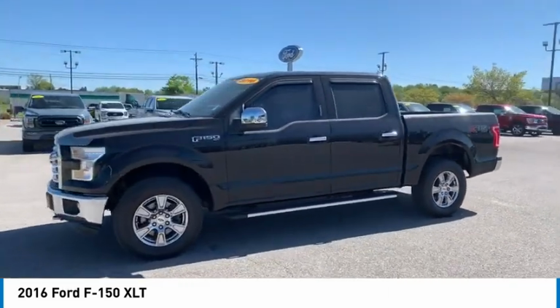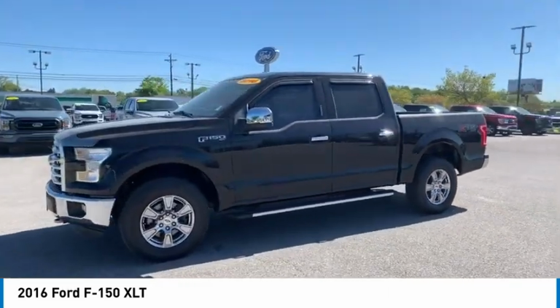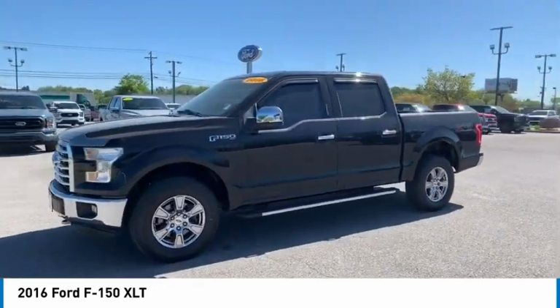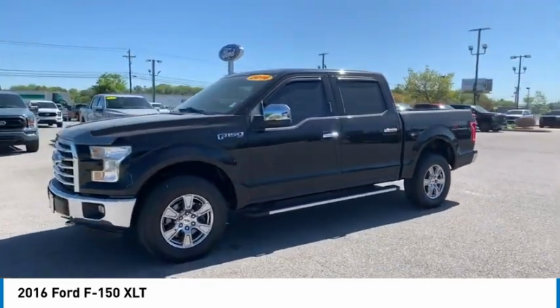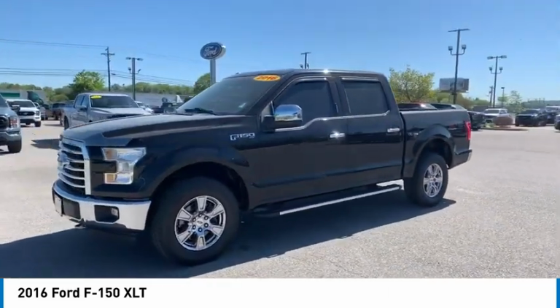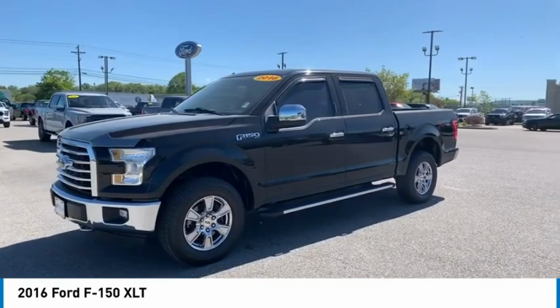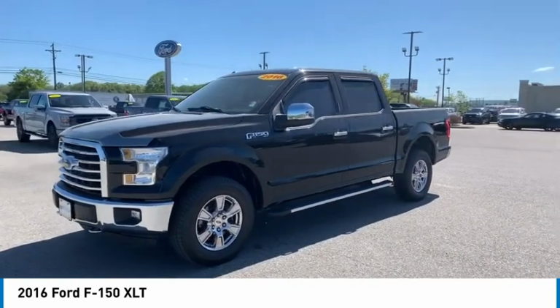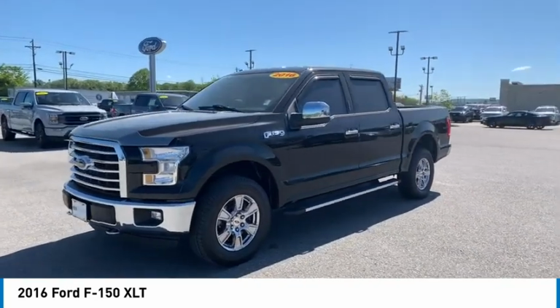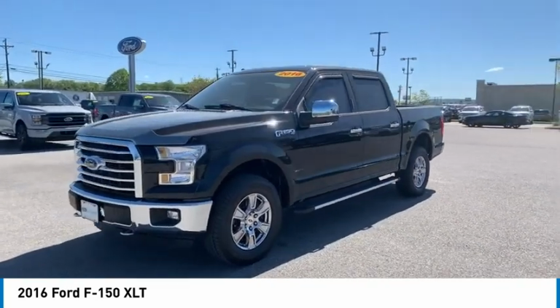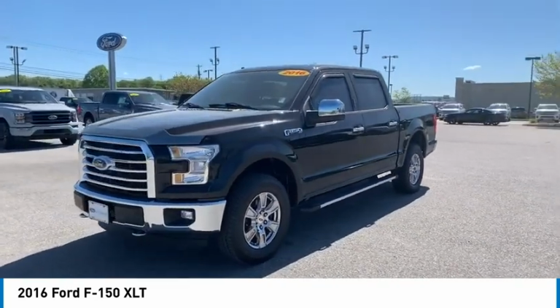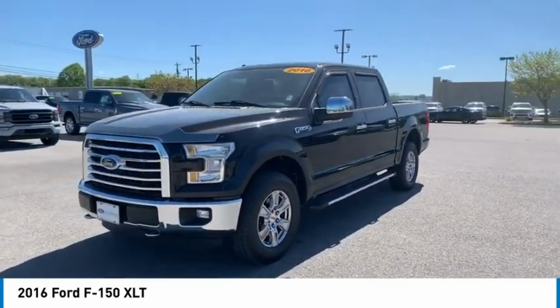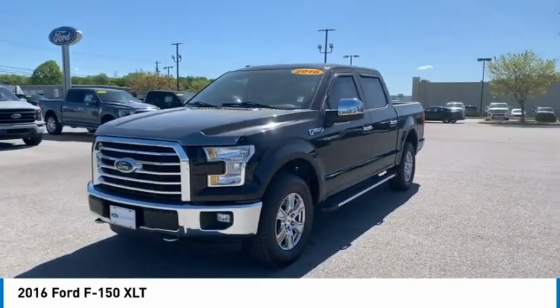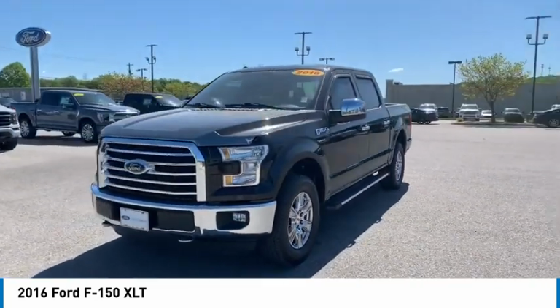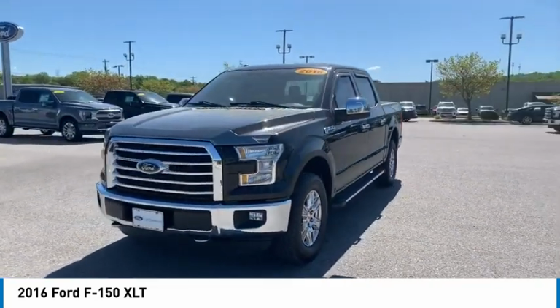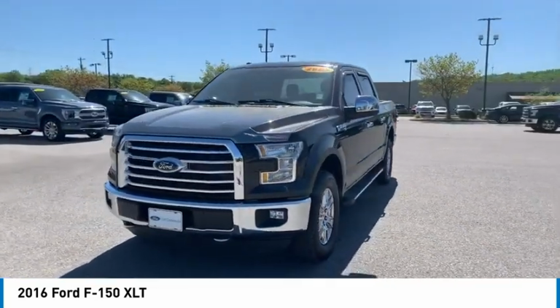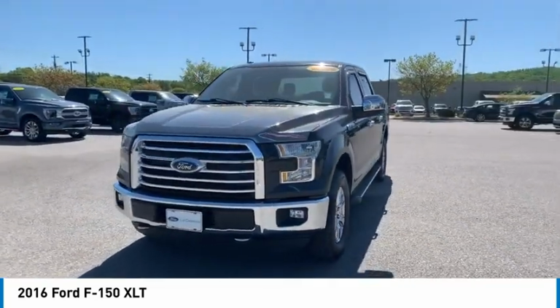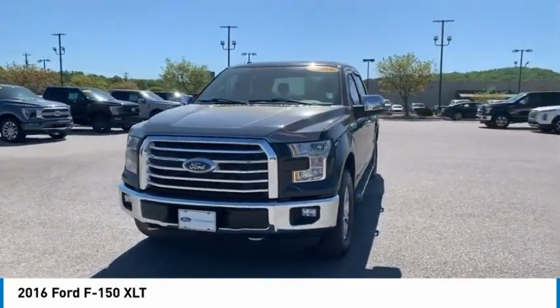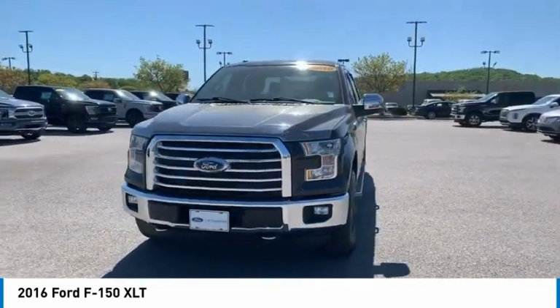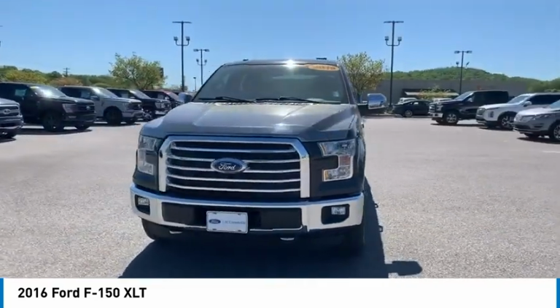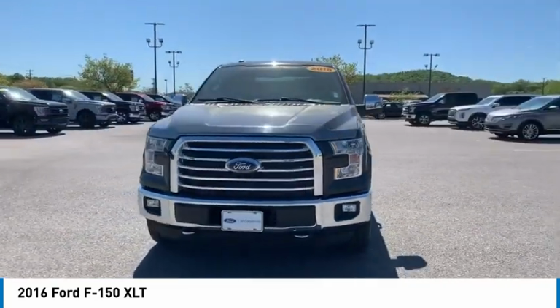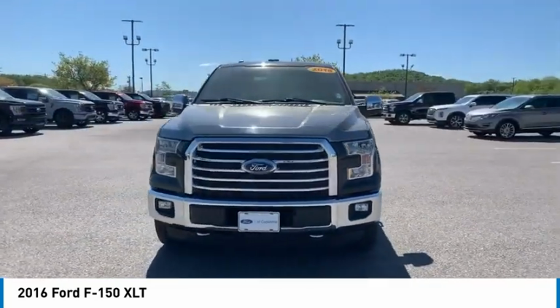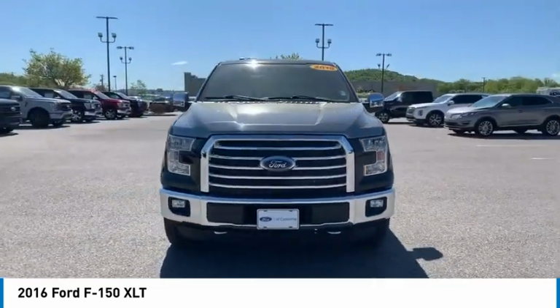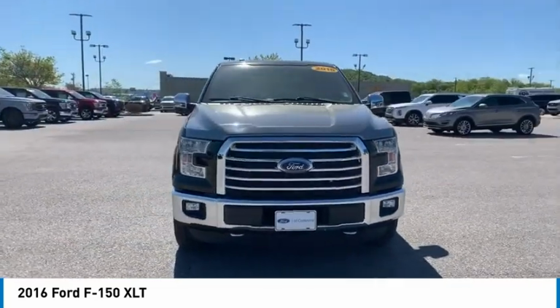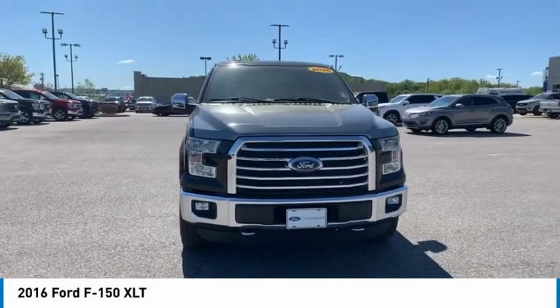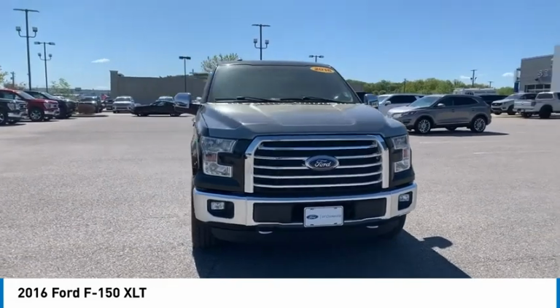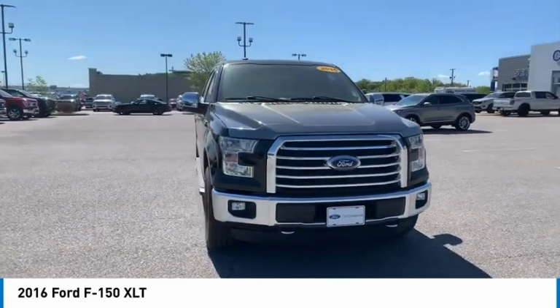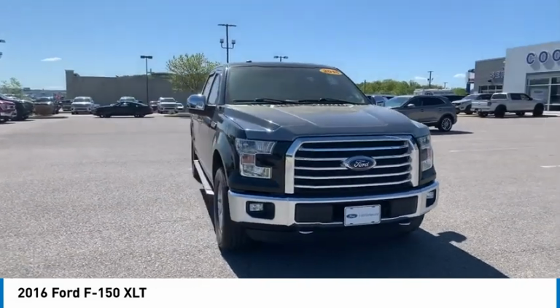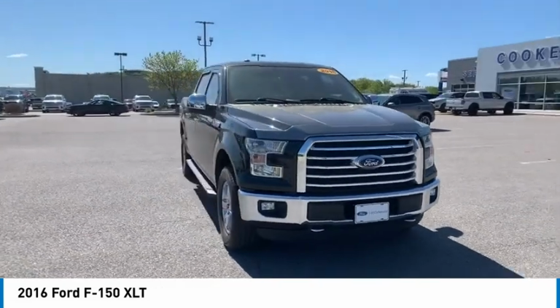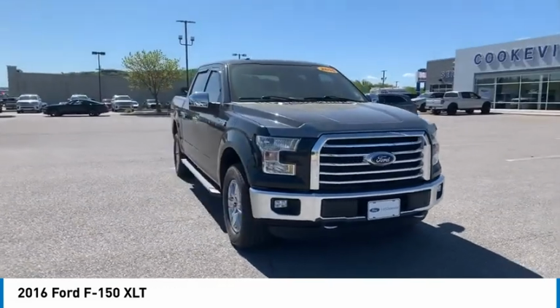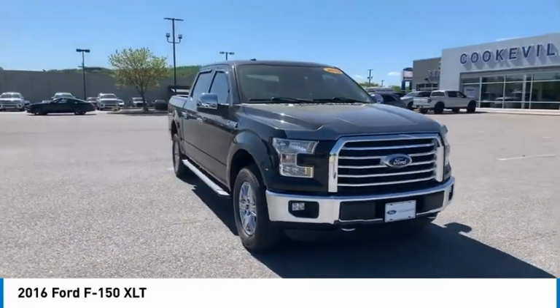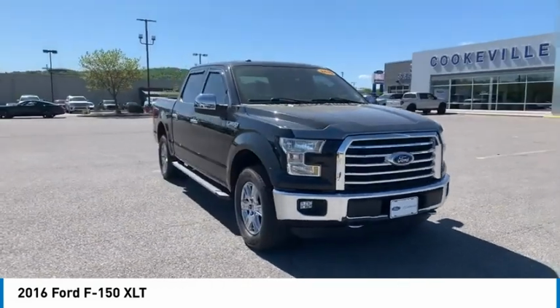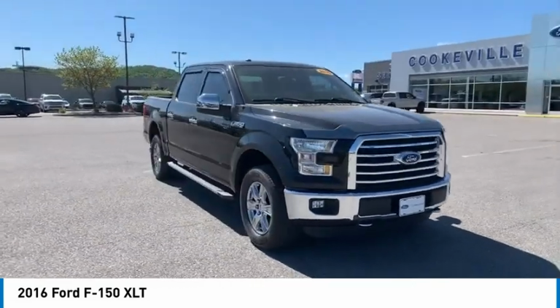Variable speed intermittent. If affordable style and reliability are what you're looking for, this vehicle couldn't be more perfect. Drive it today.